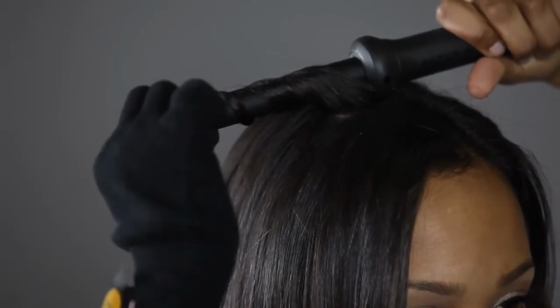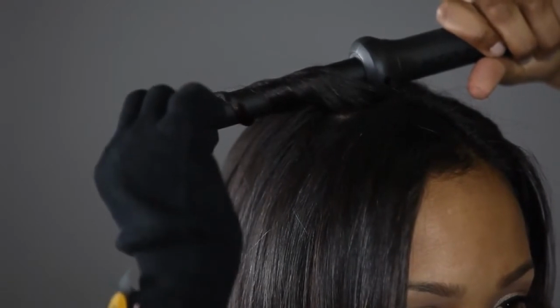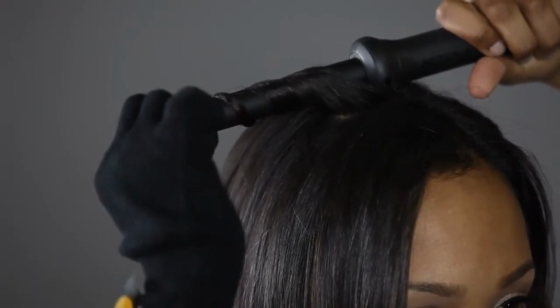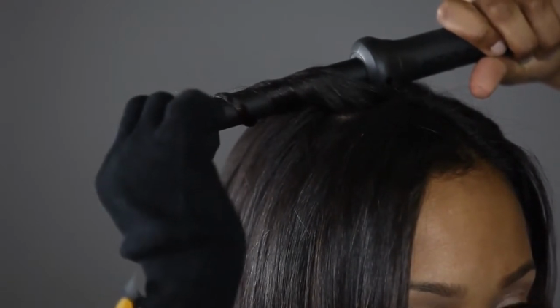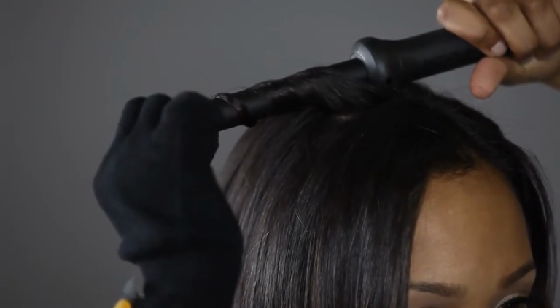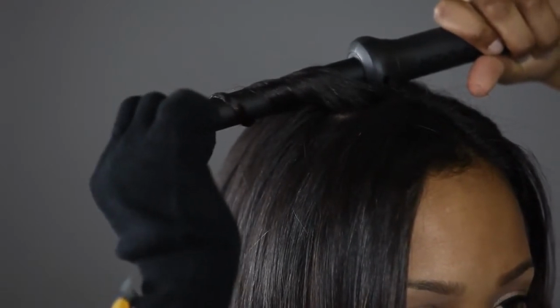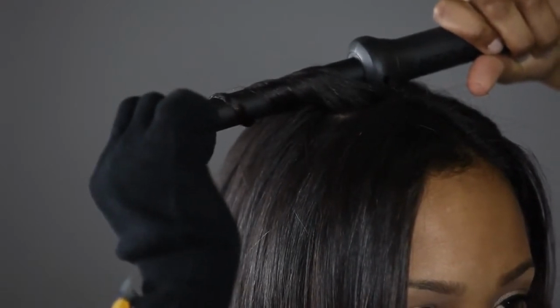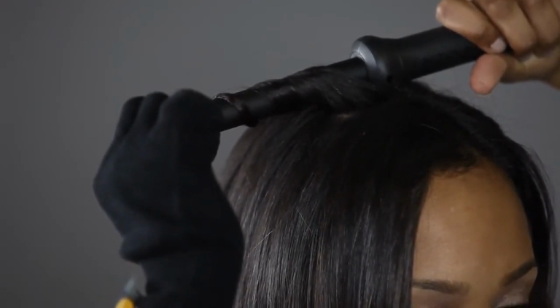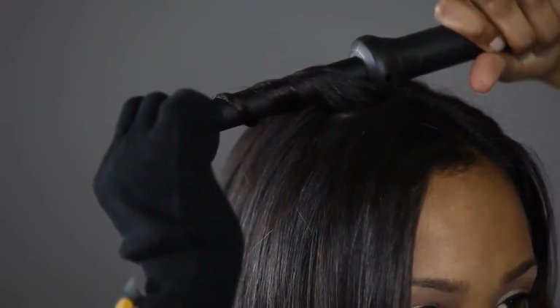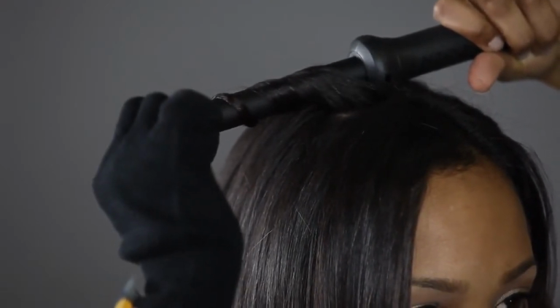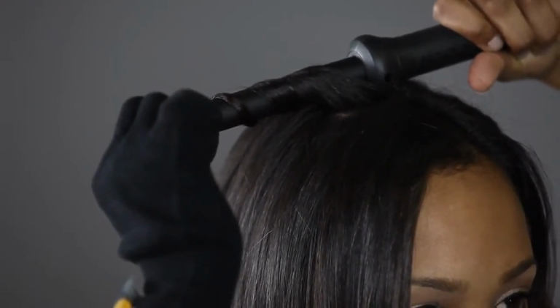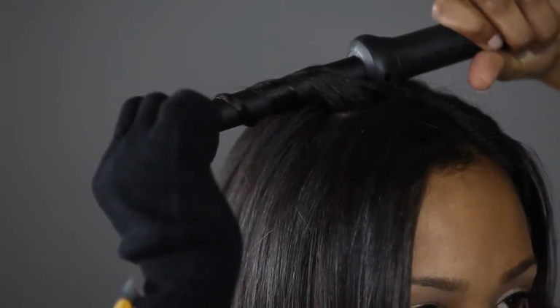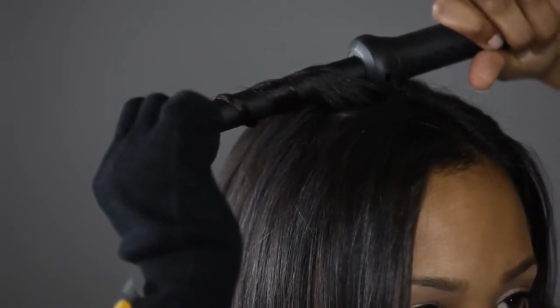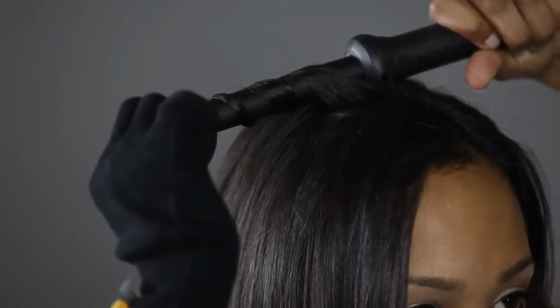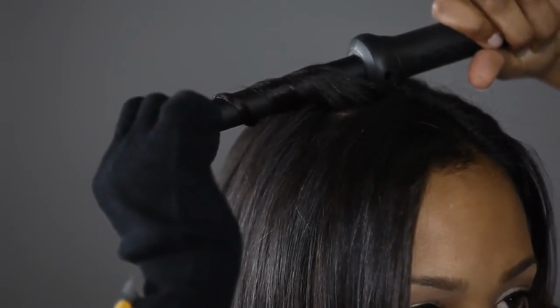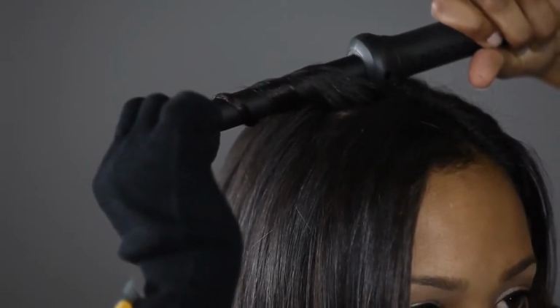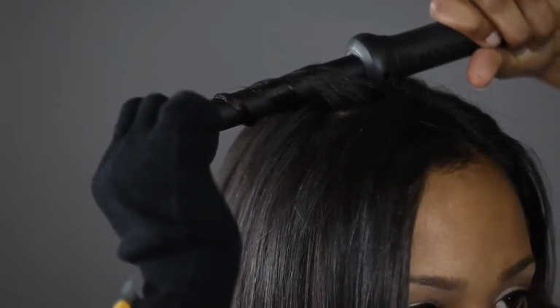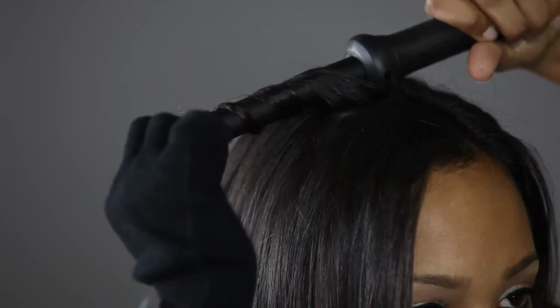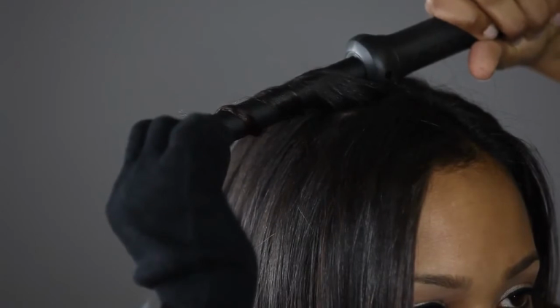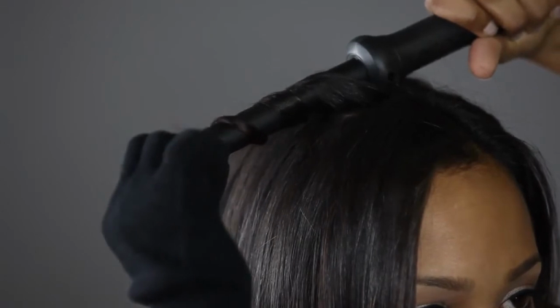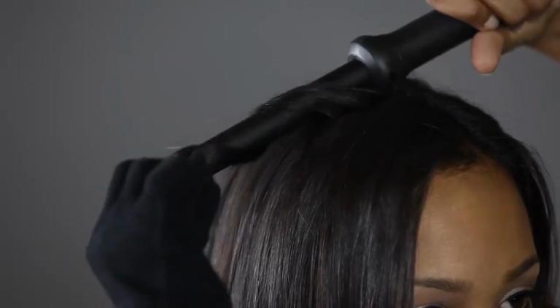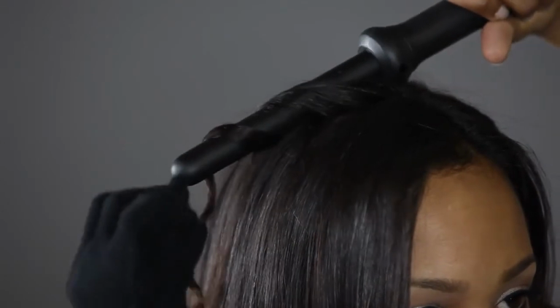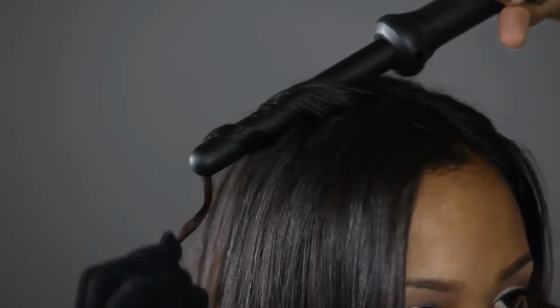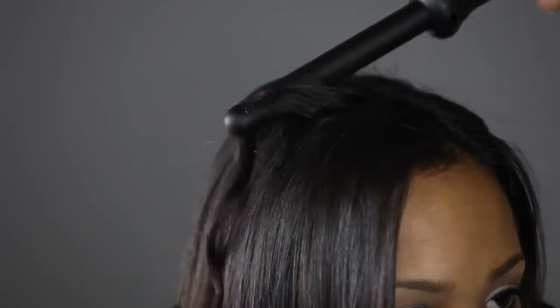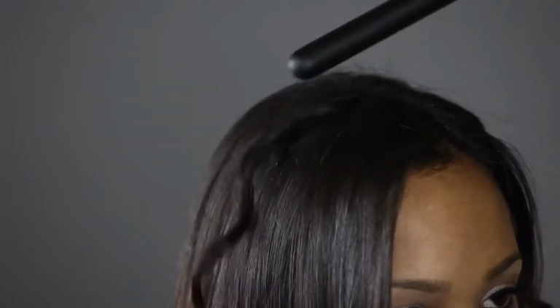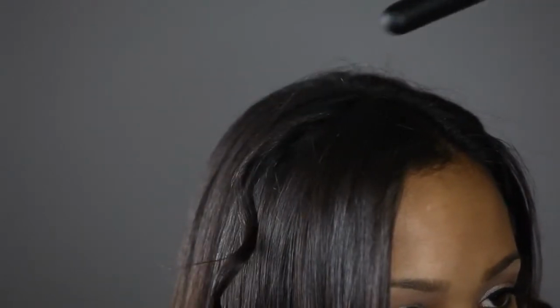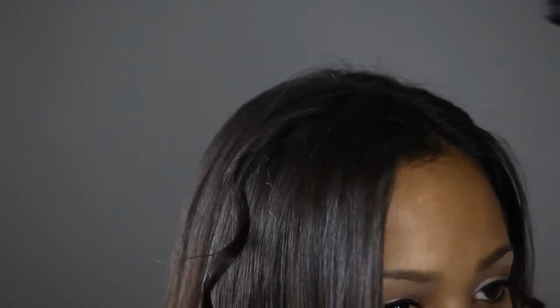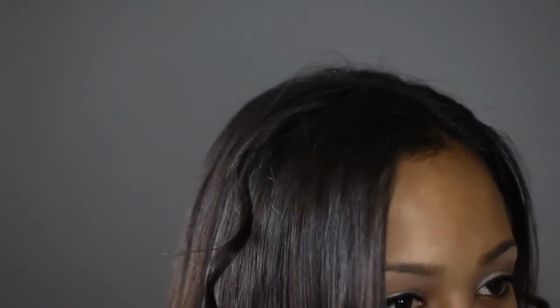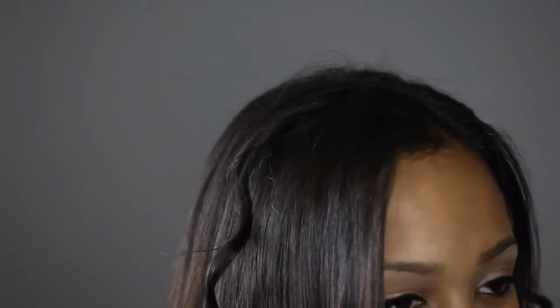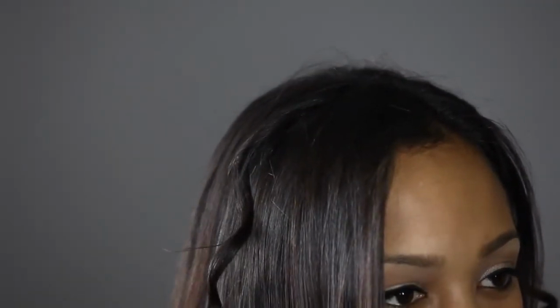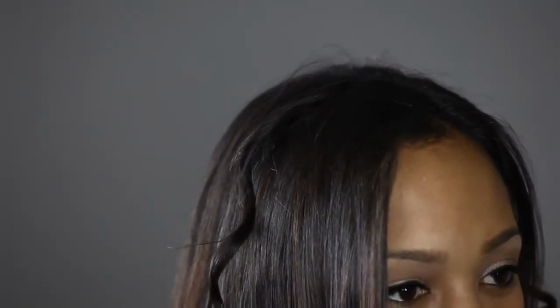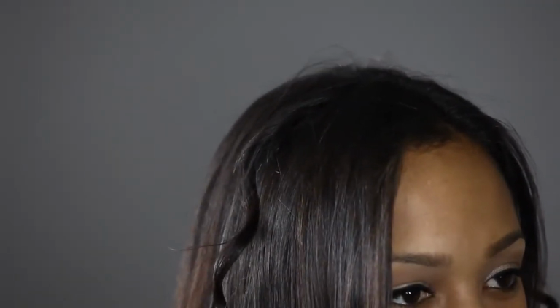Hold for five to seven seconds. Release hair at the tip. Slide the iron back towards the root.